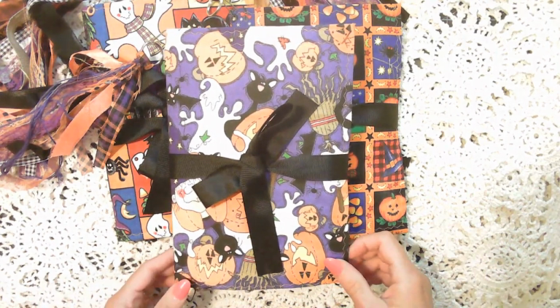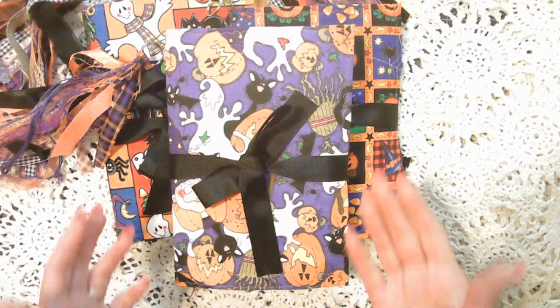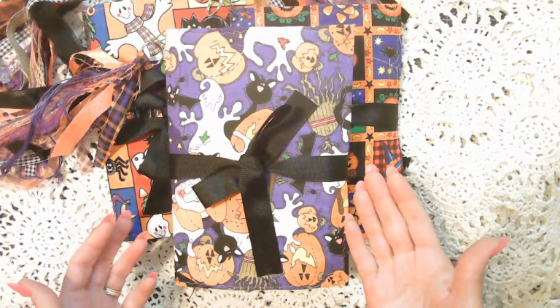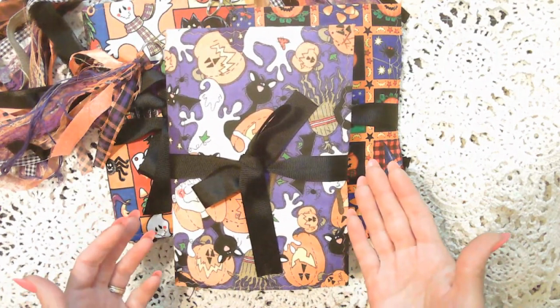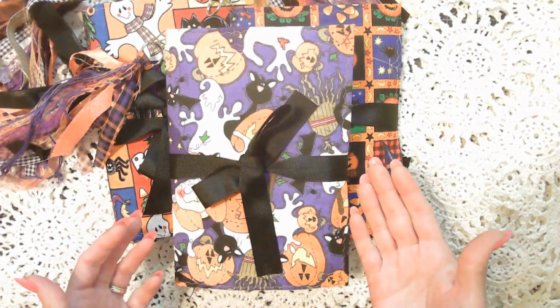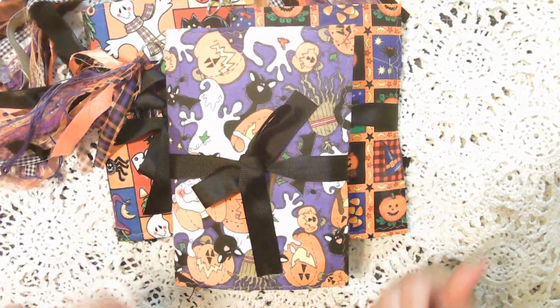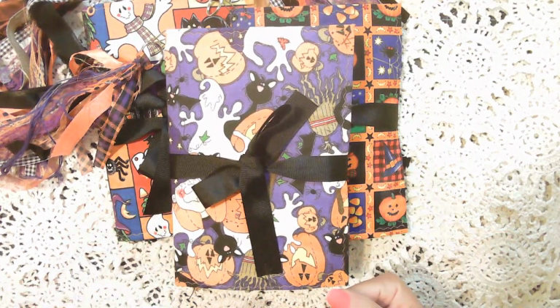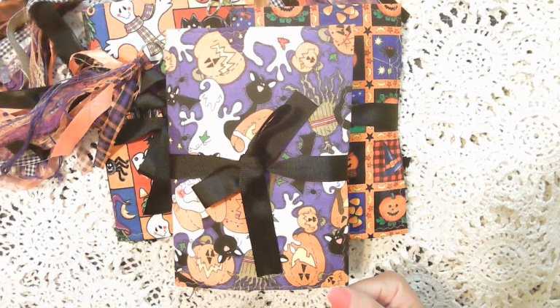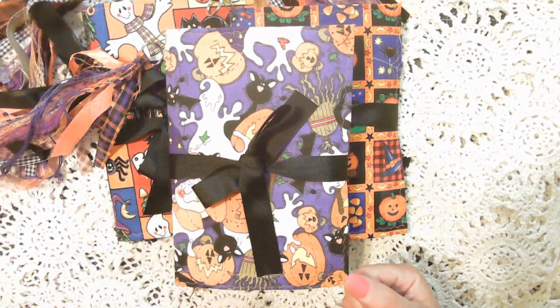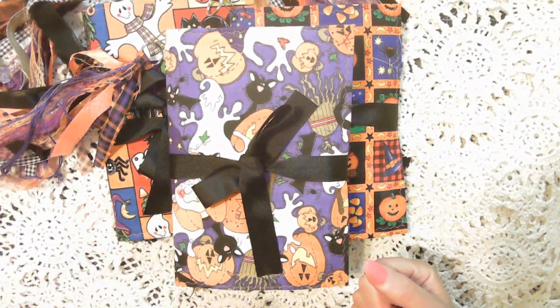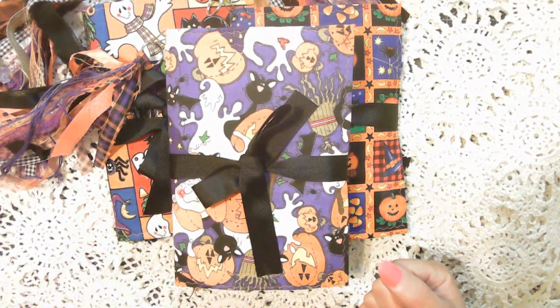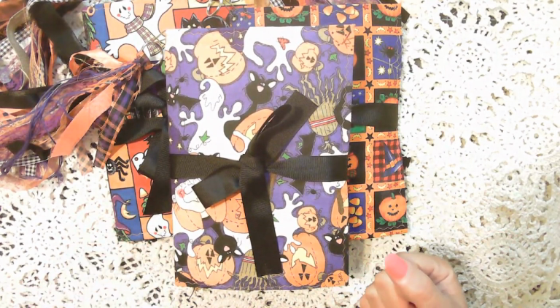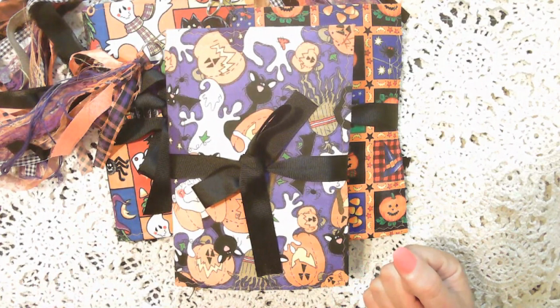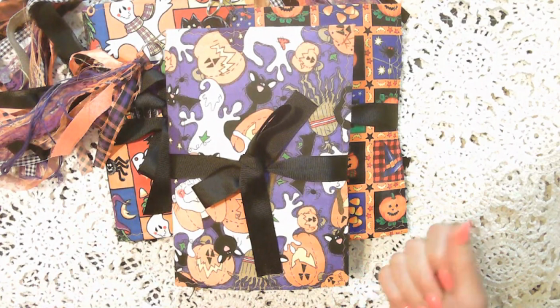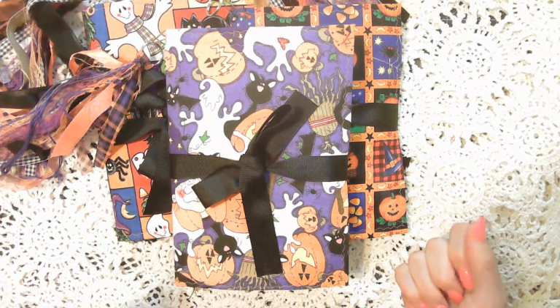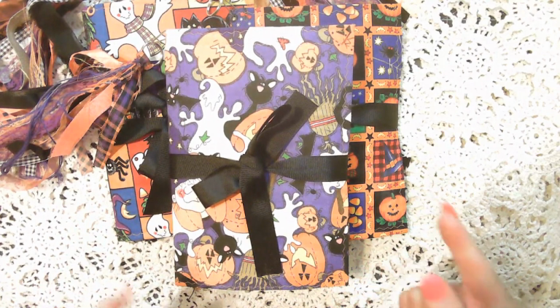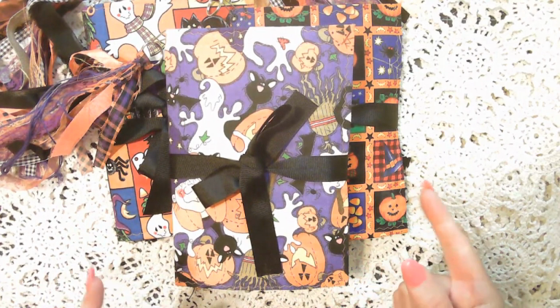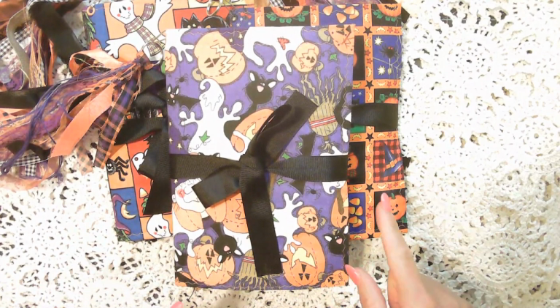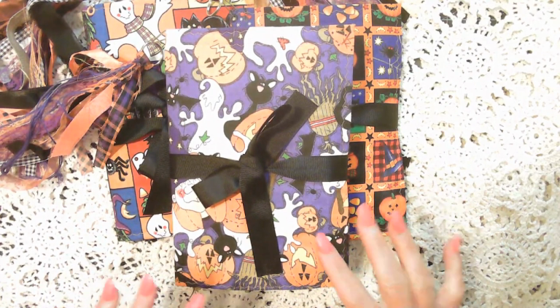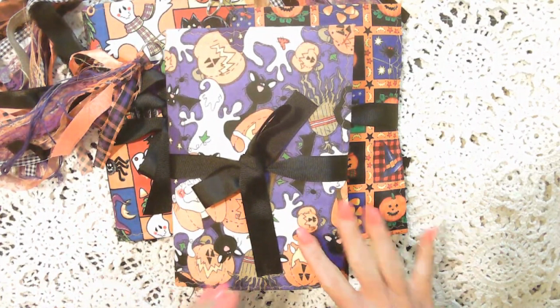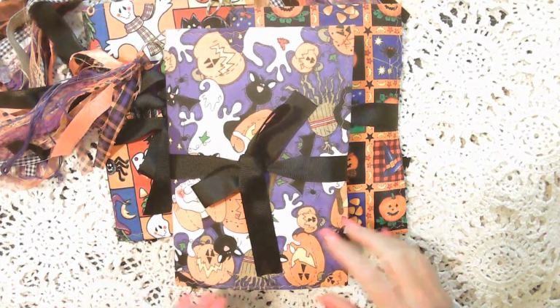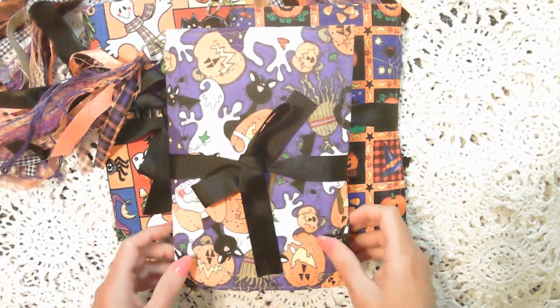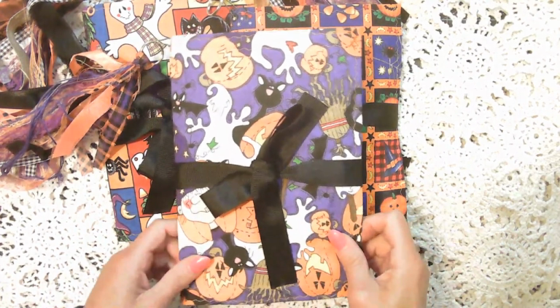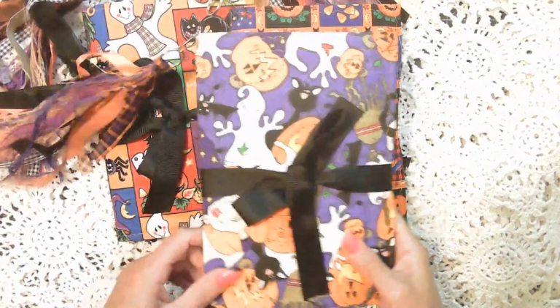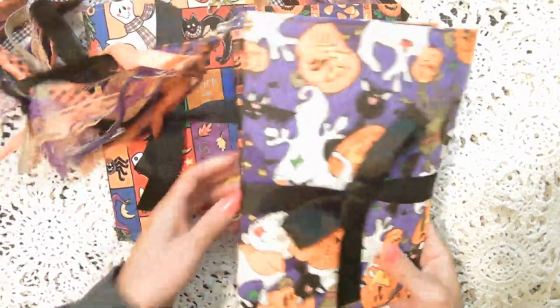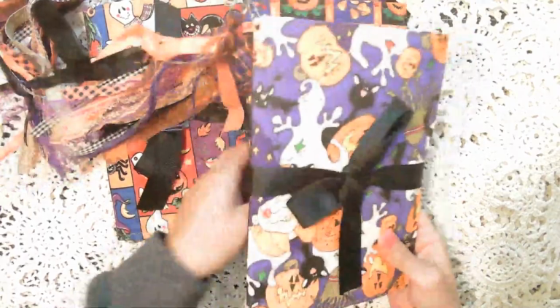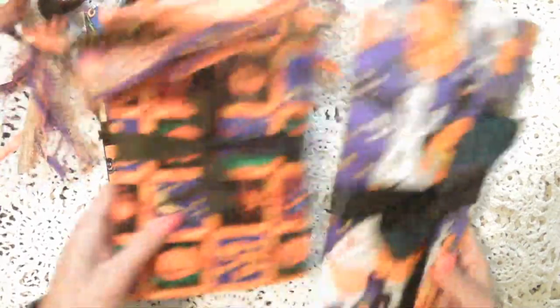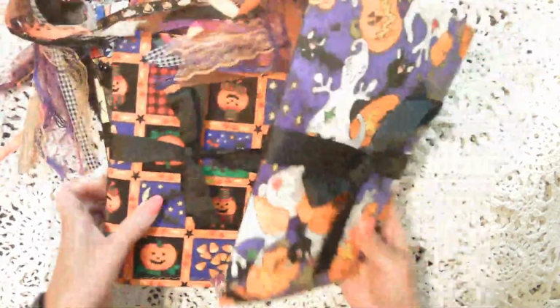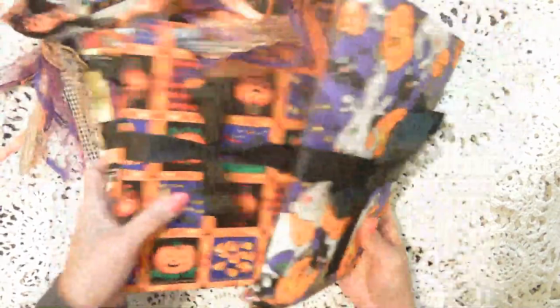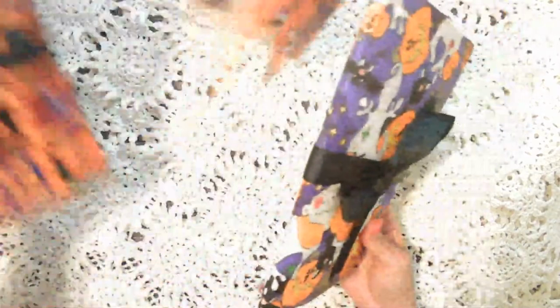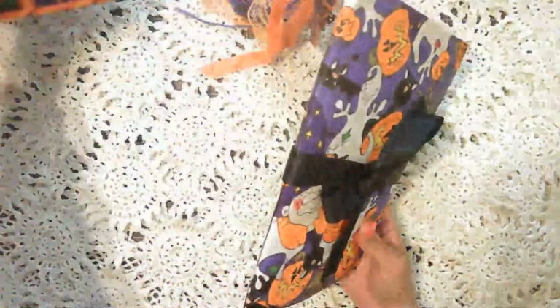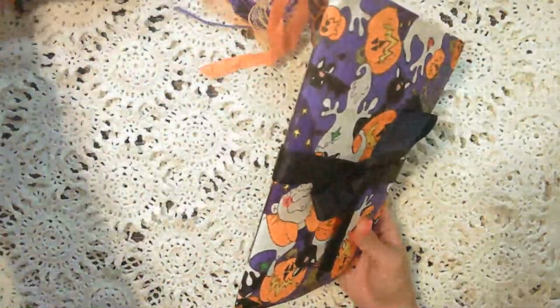When you do your first purchase, I also get a $10 credit so that I can make my own purchases on Whatnot. So anyways, let's go ahead and go through these three Halloween themed junk journals.